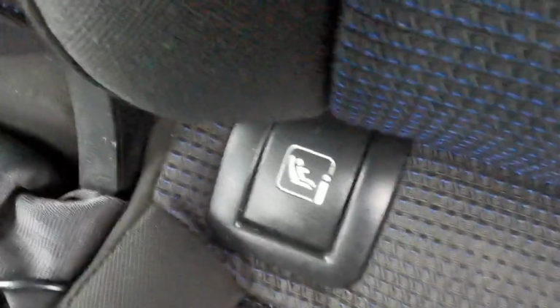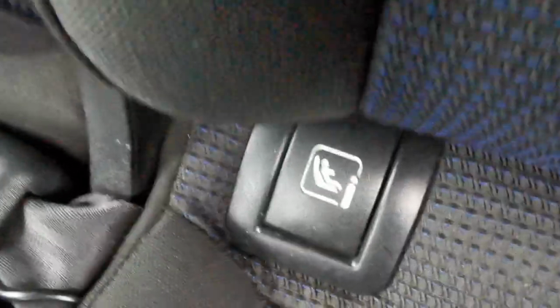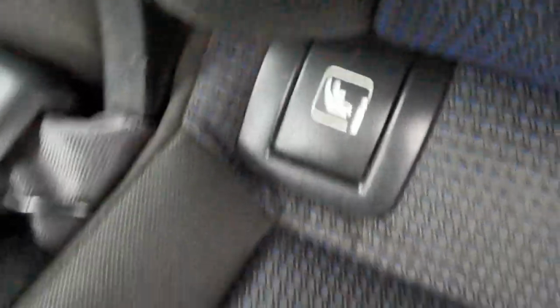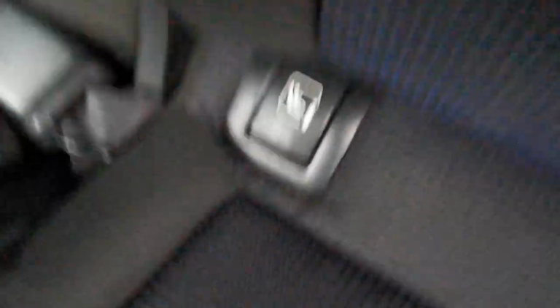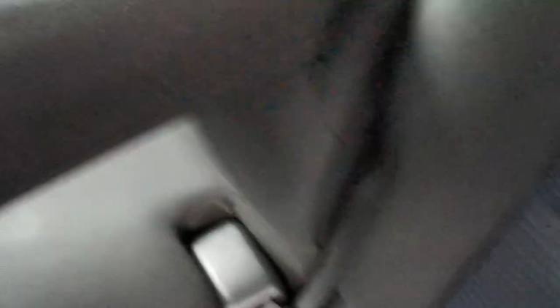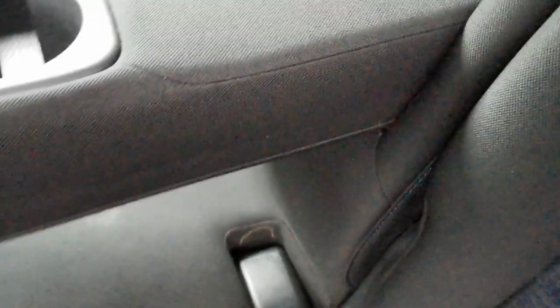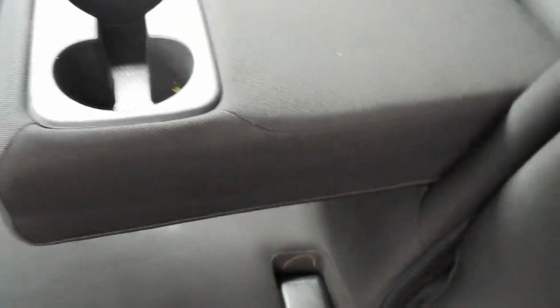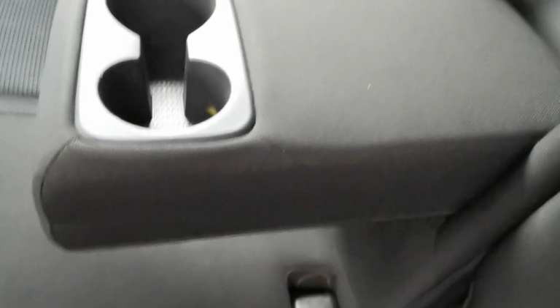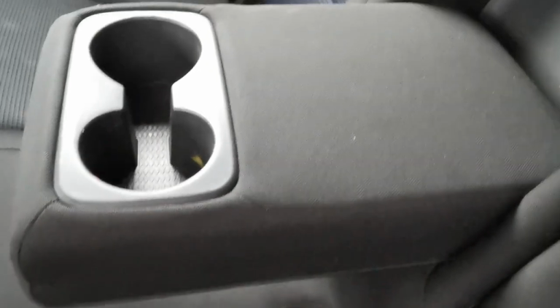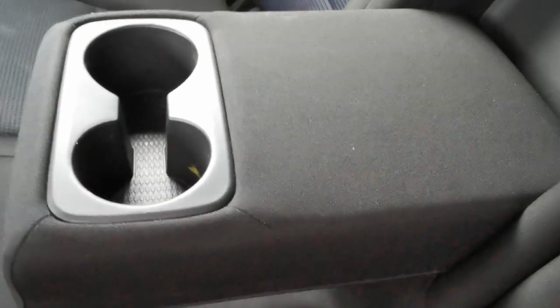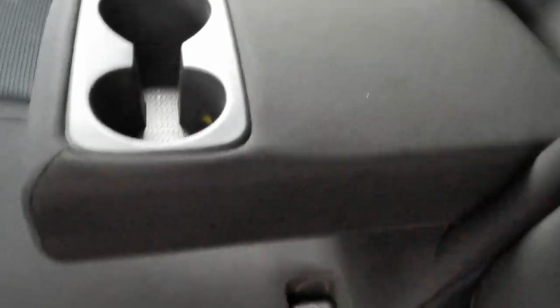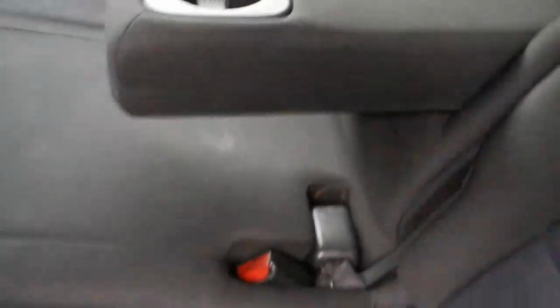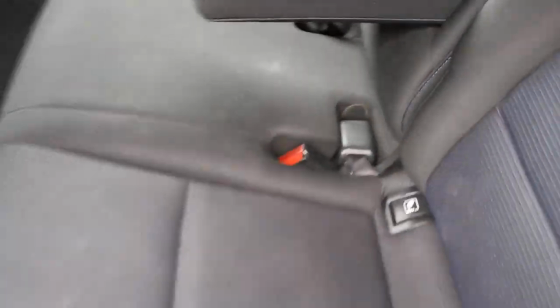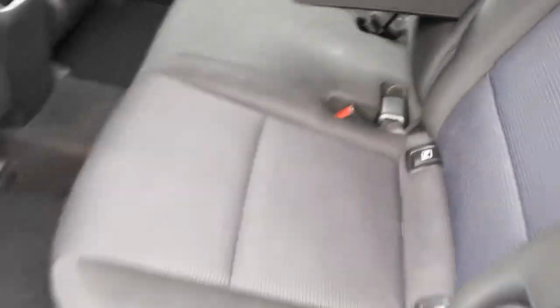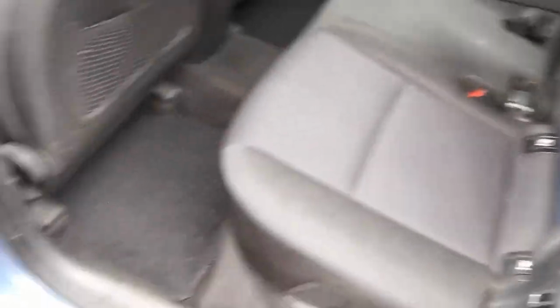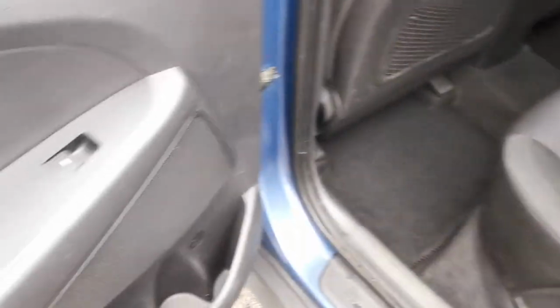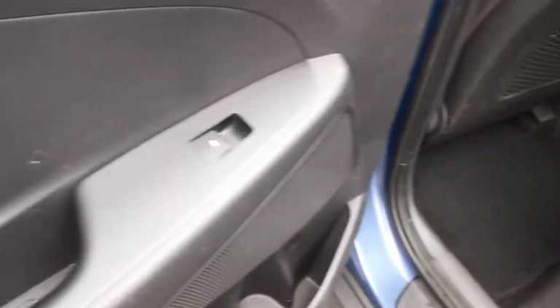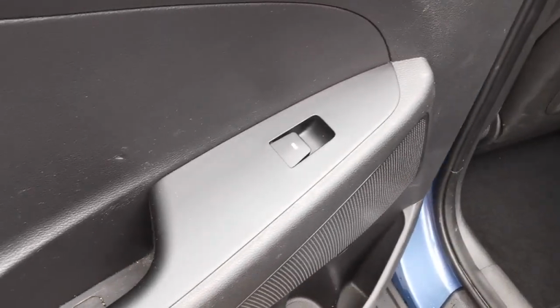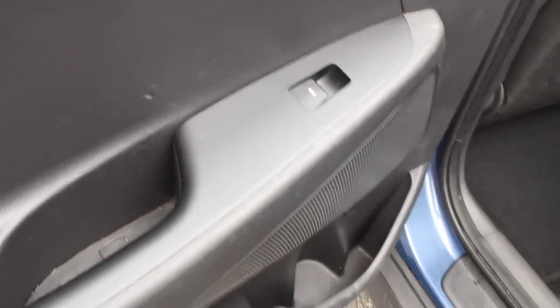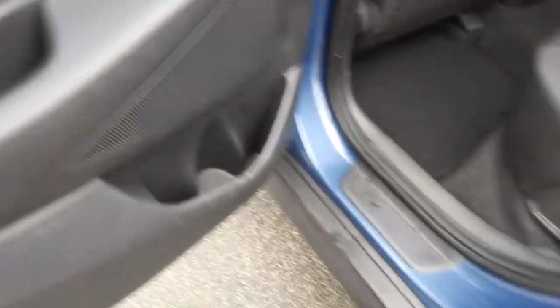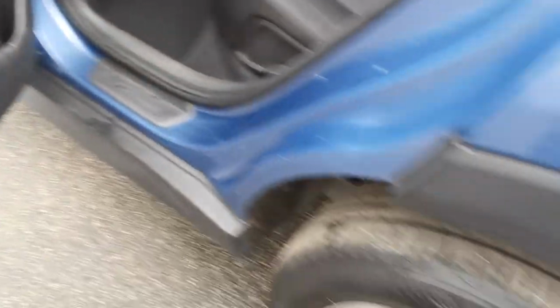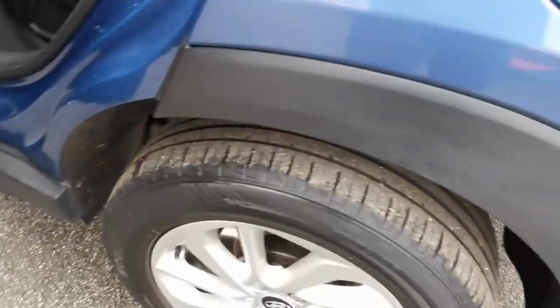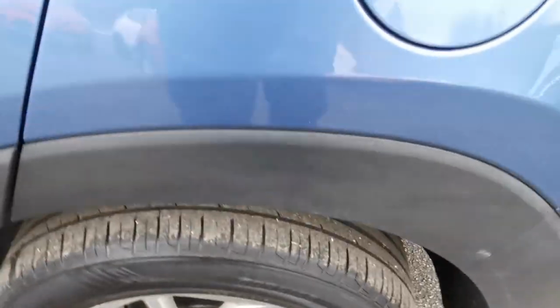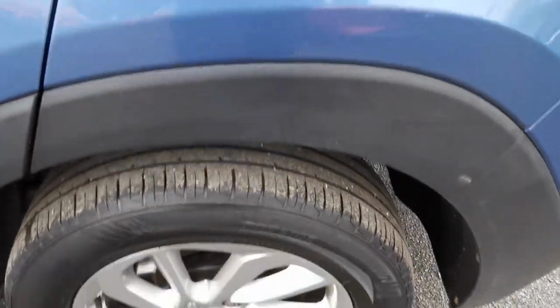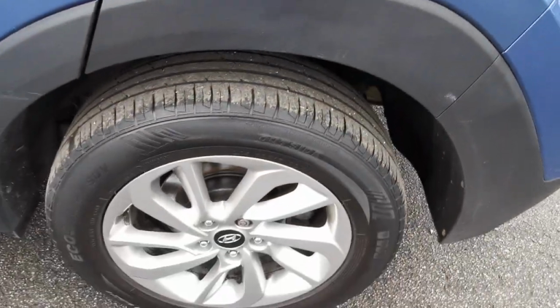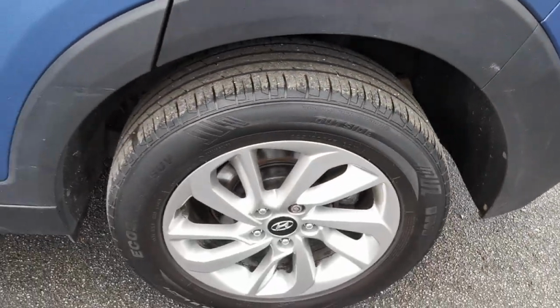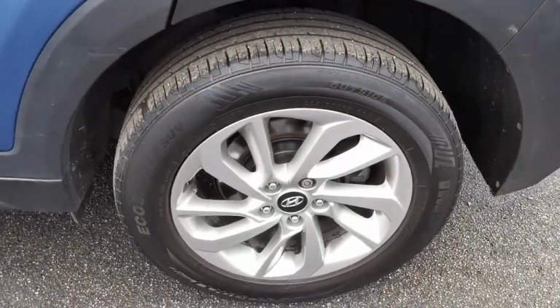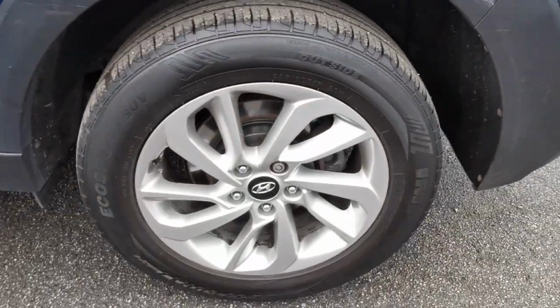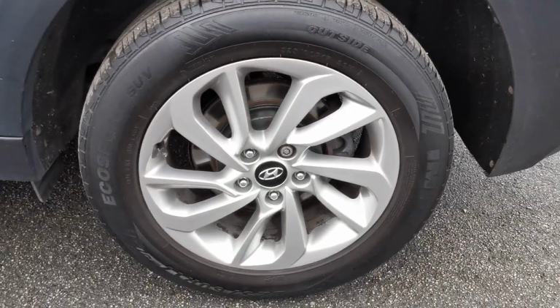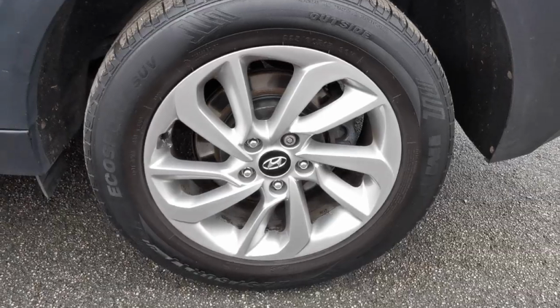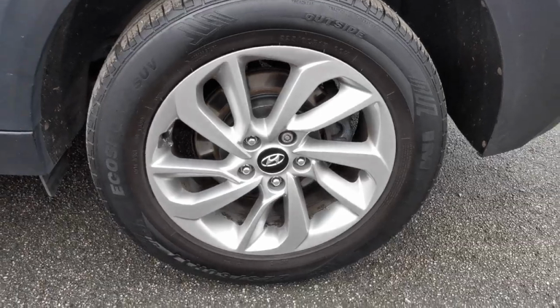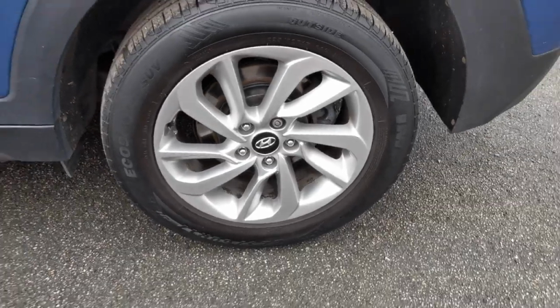There are Isofix fixing points for a baby seat, a centre armrest with twin cupholders, electric rear window openings, and here is the near side rear alloy wheel.